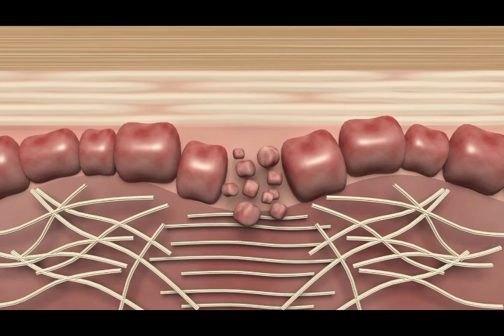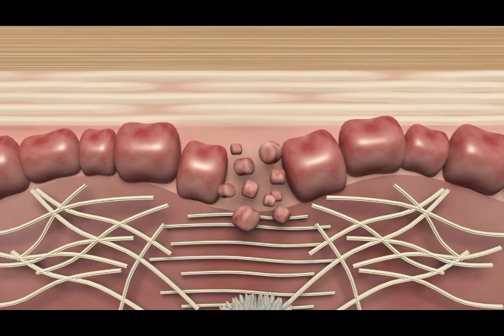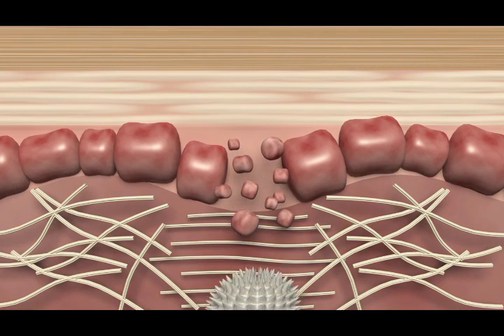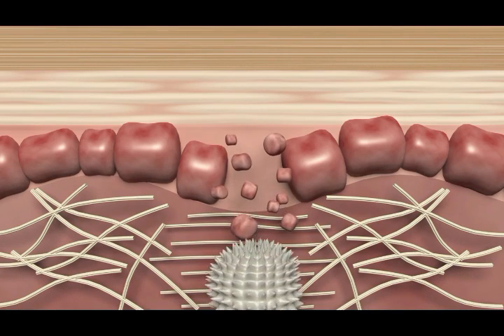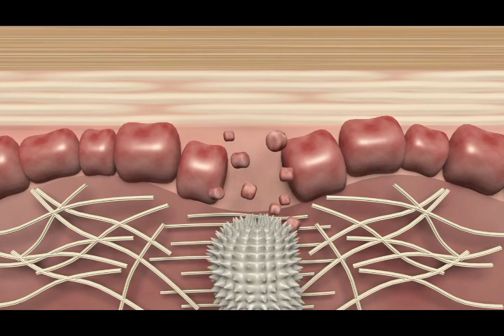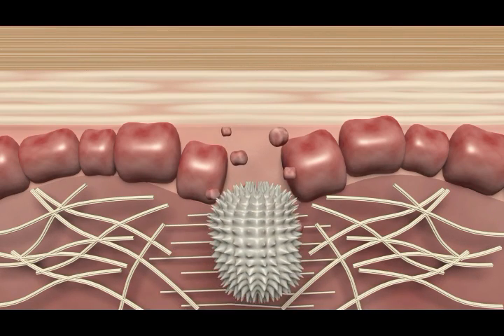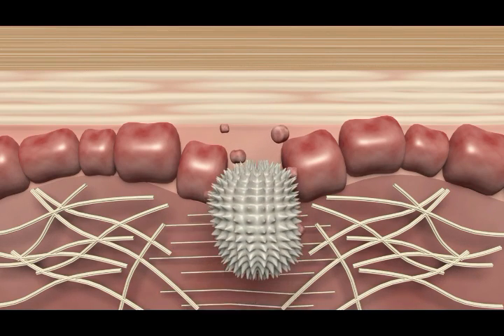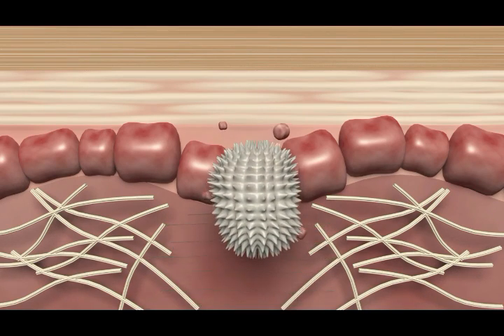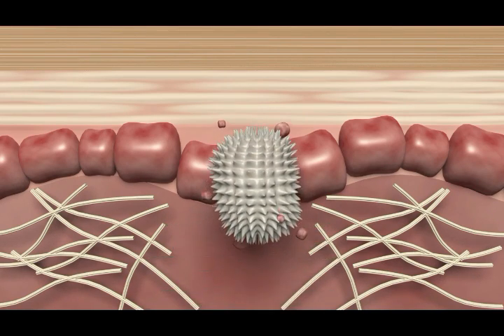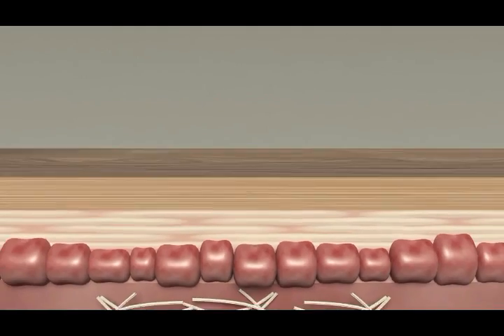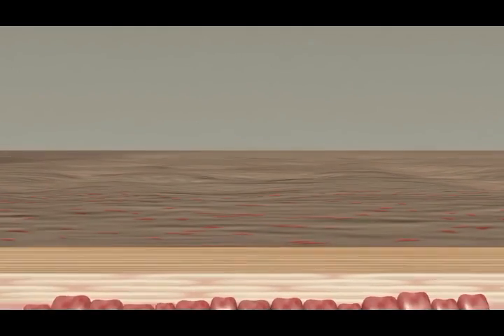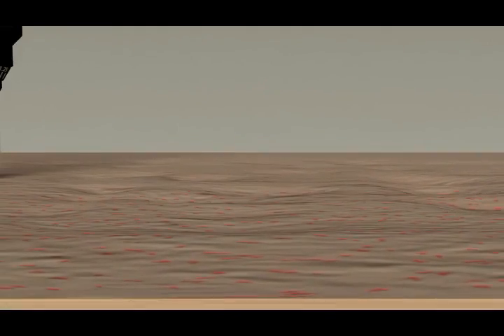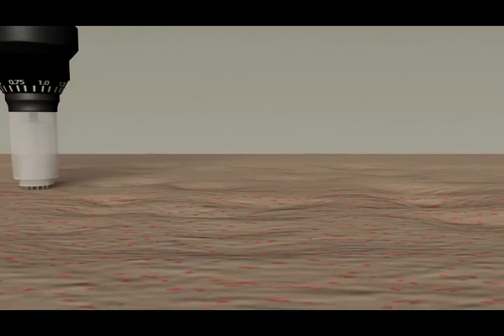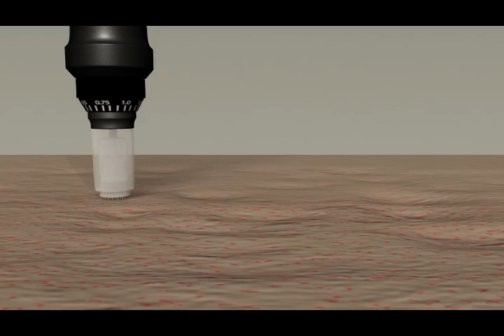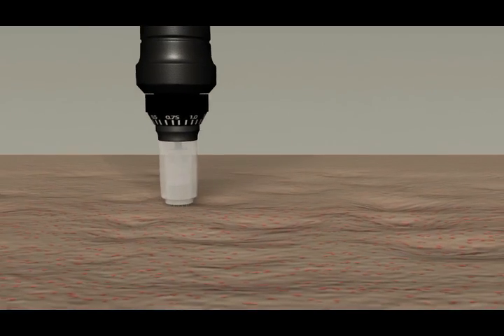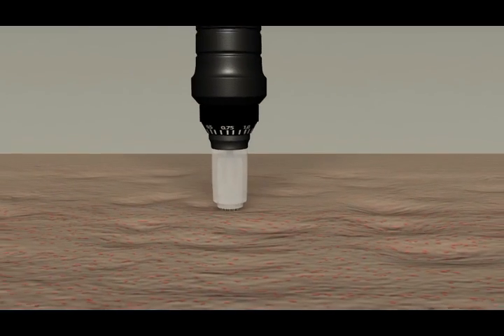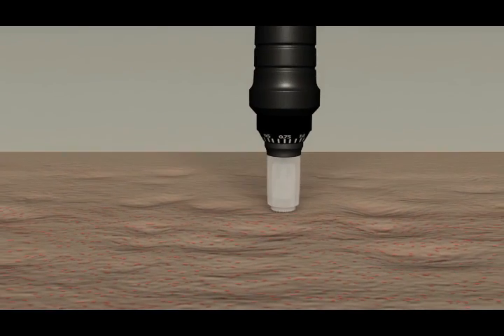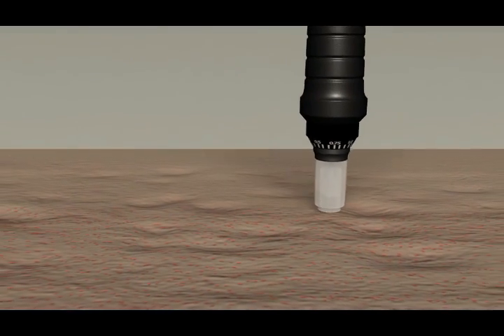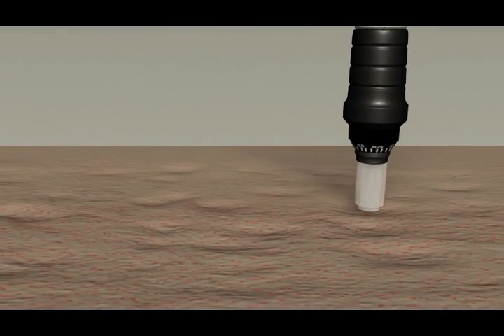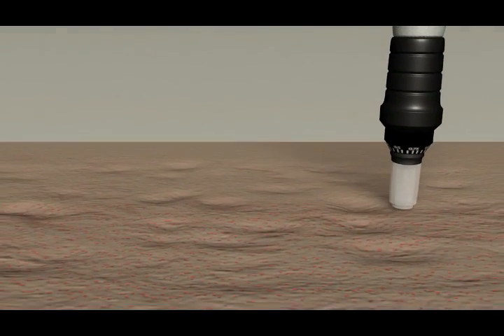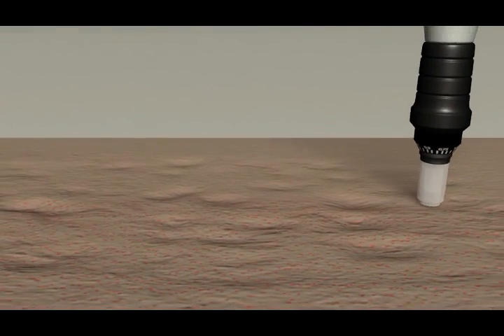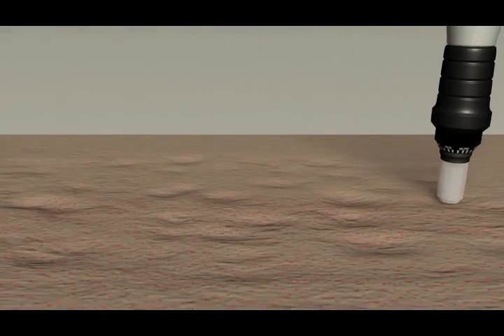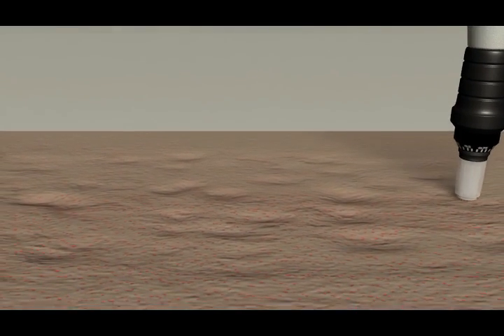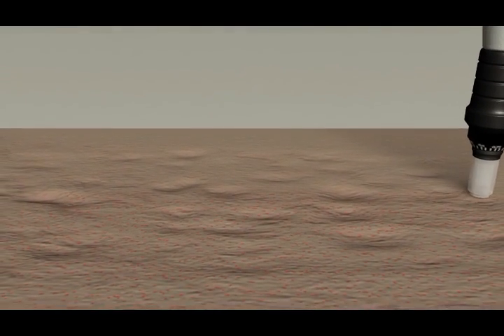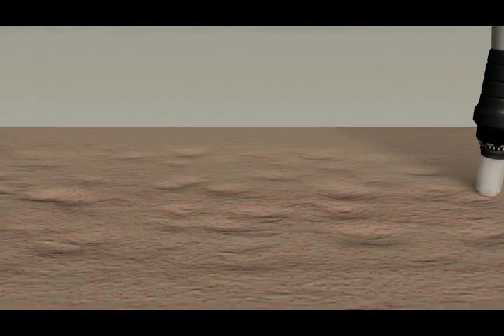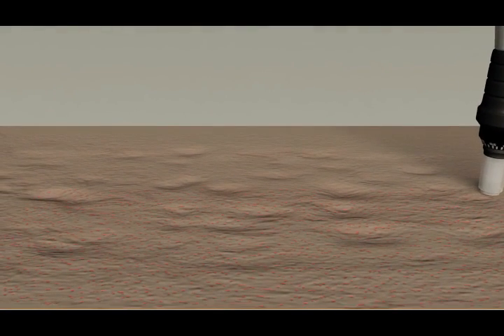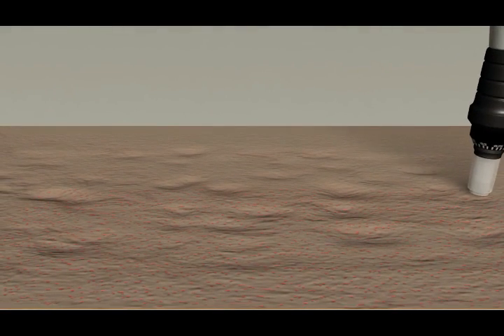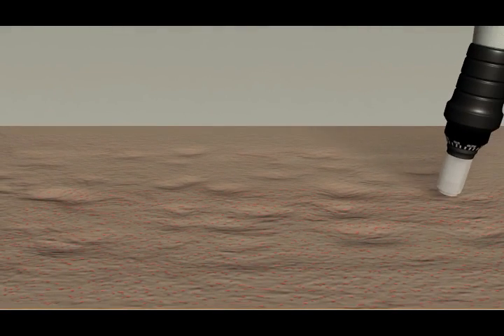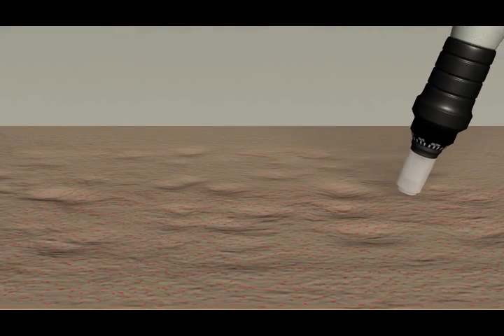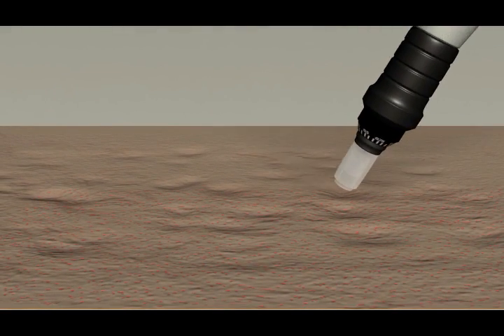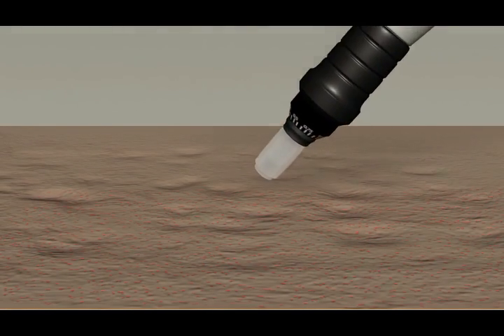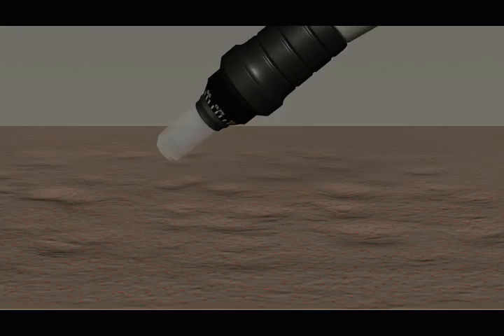Our Milano Pen is designed to produce exceptional results in the treatment of depressed acne scars. Other skin scars can also be safely treated with our advanced medical device.